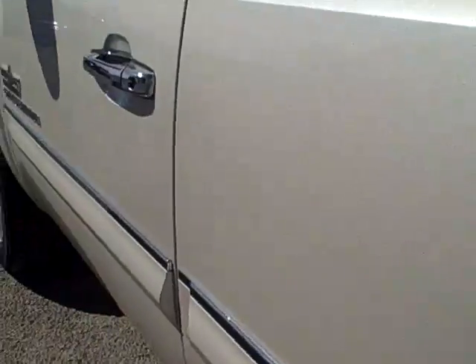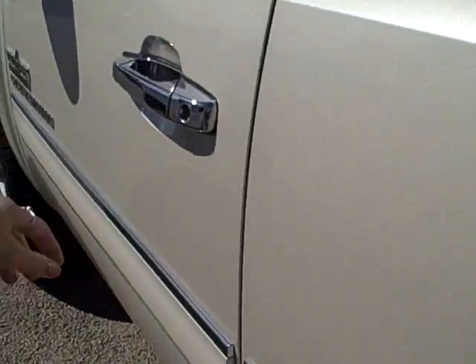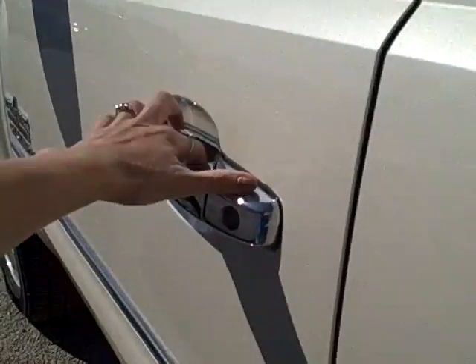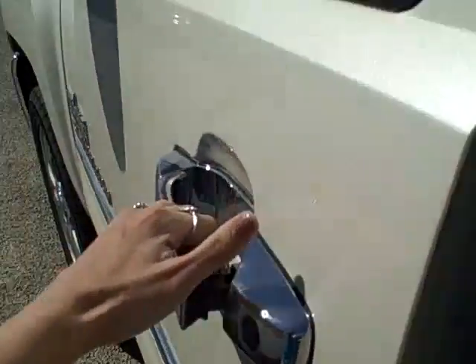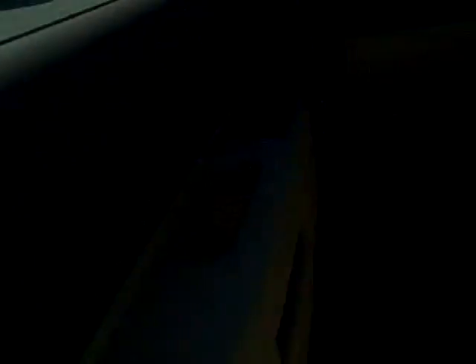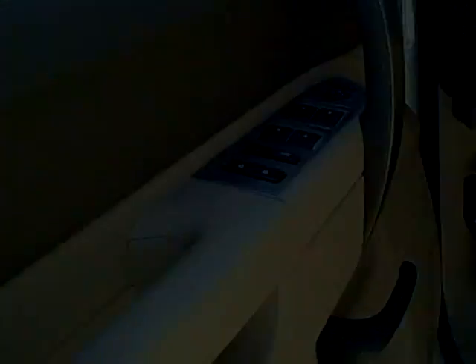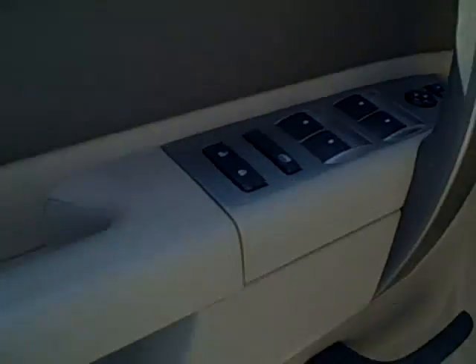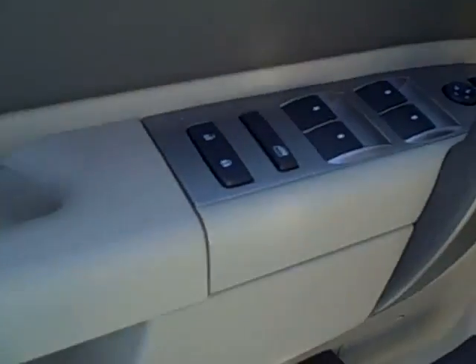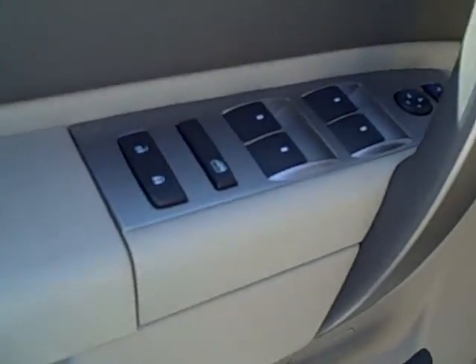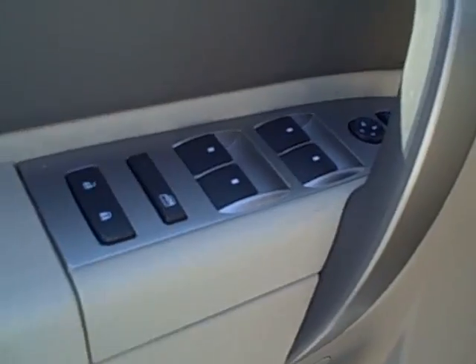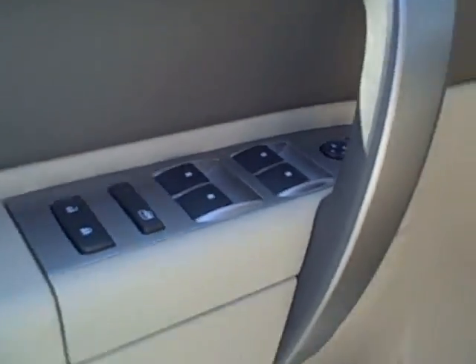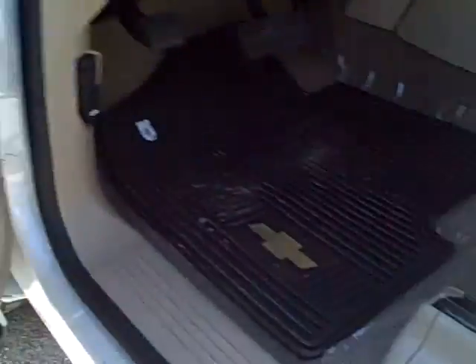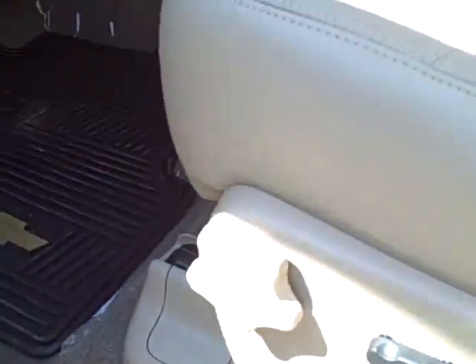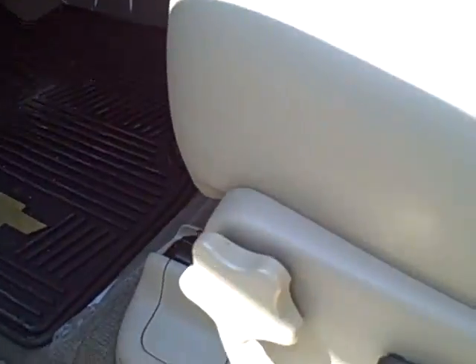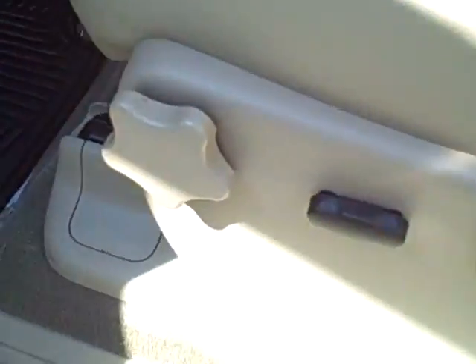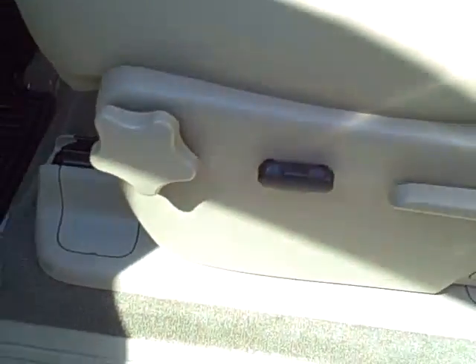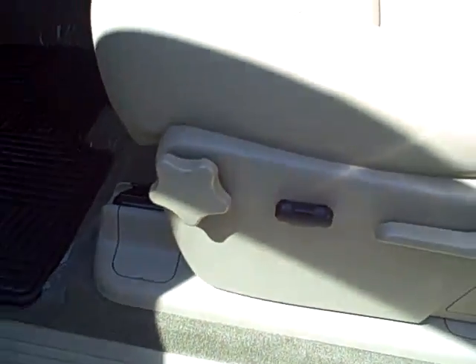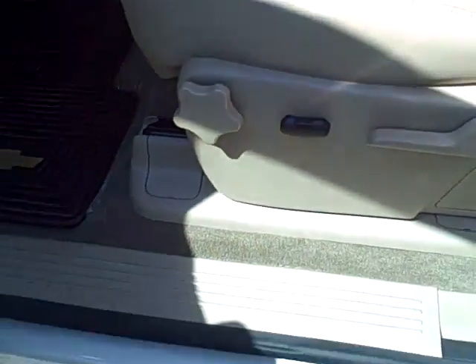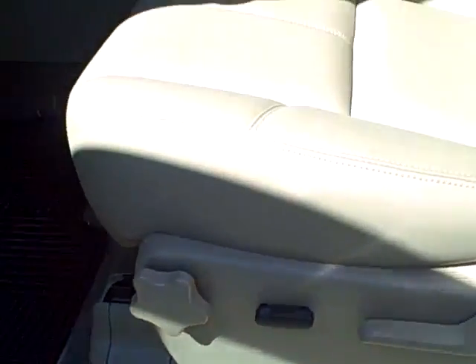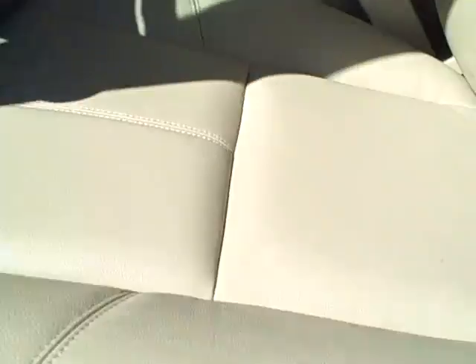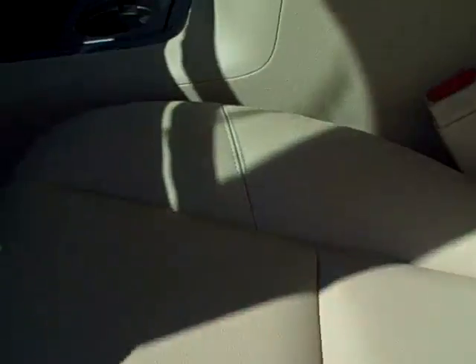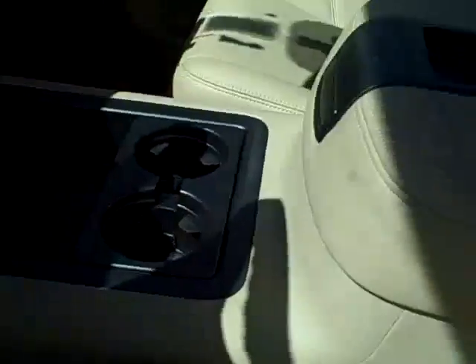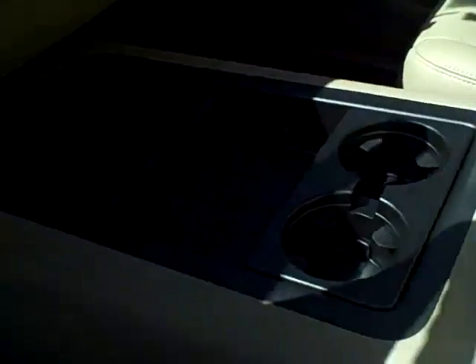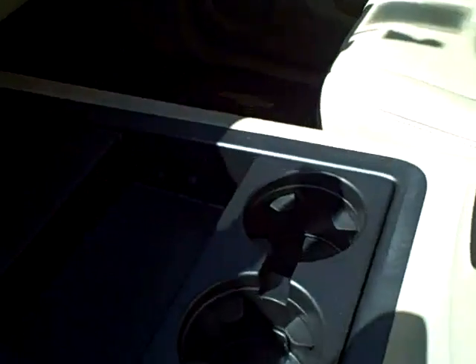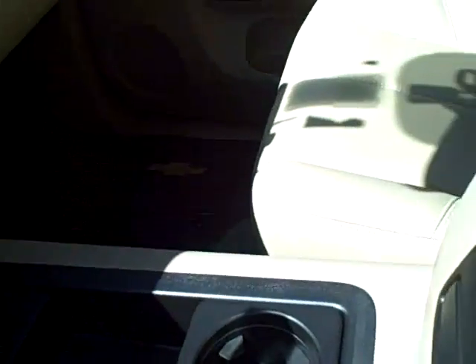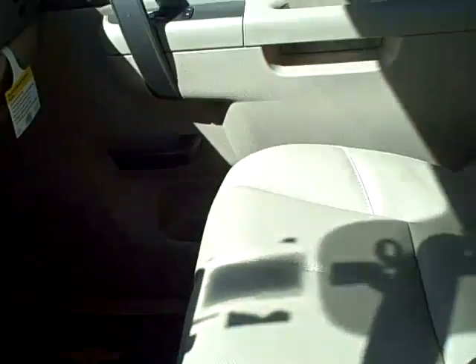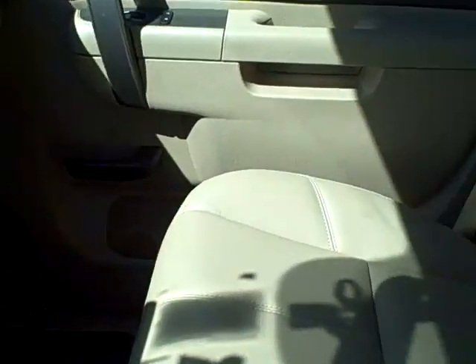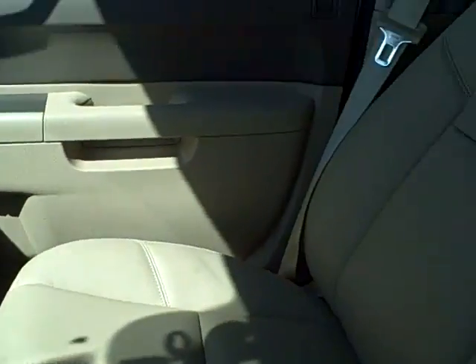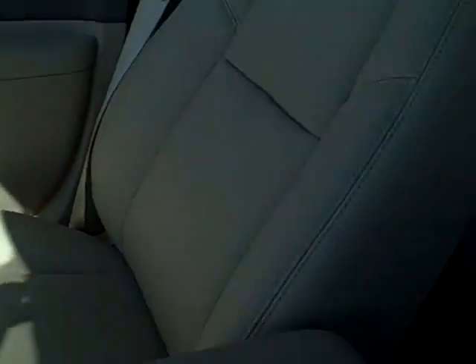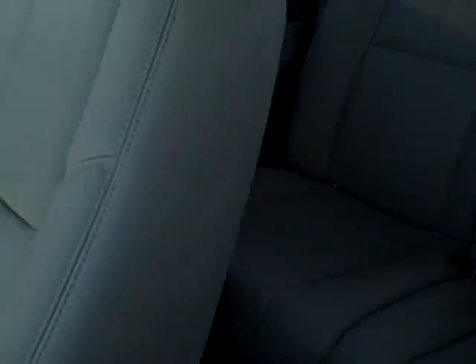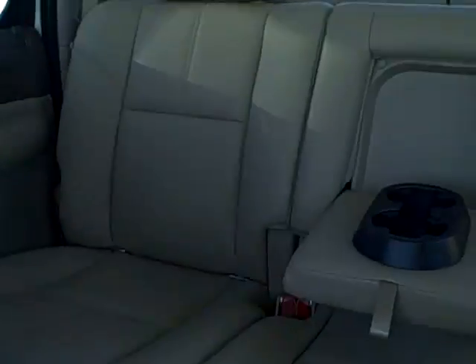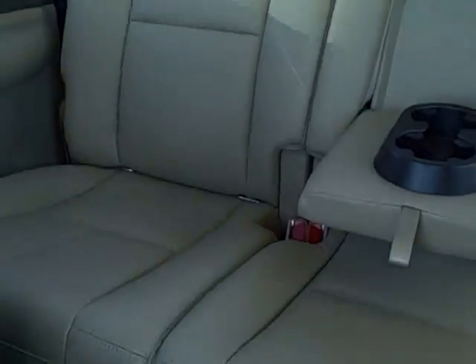The interior has automatic doors and windows as well as automatic seats. The seats are cashmere leather, front and back.